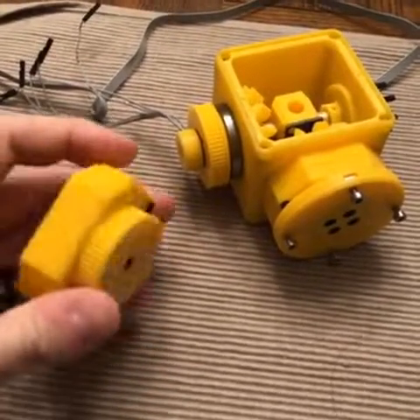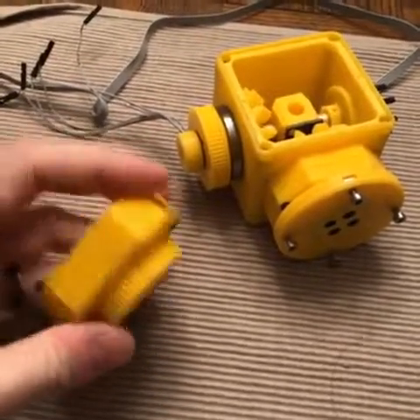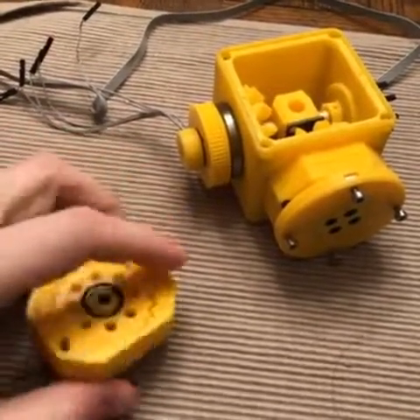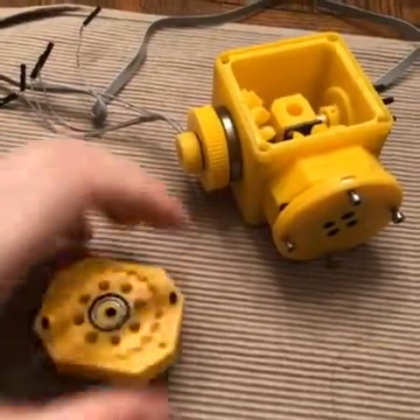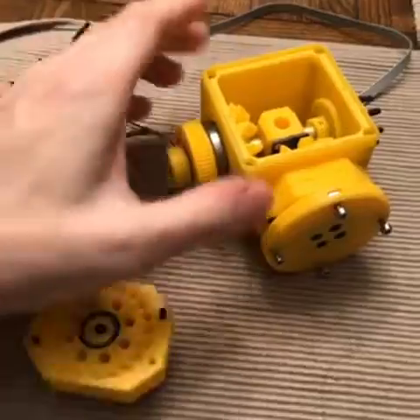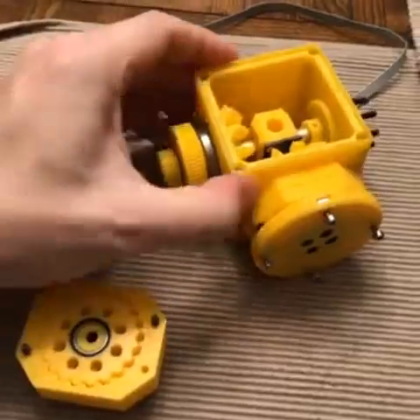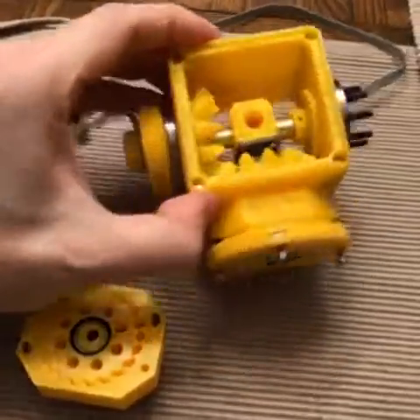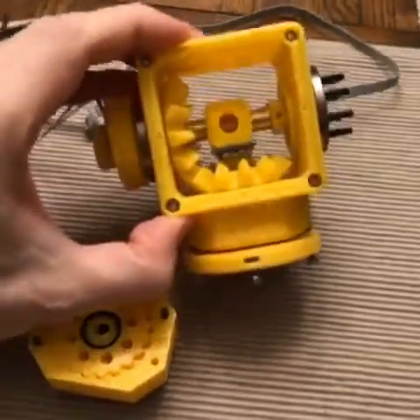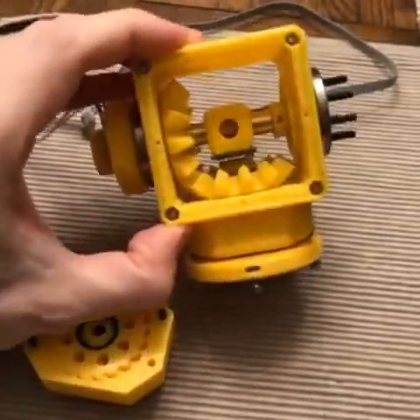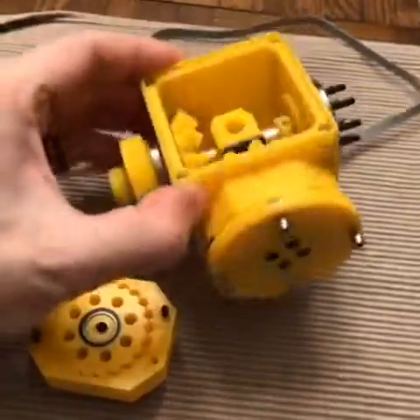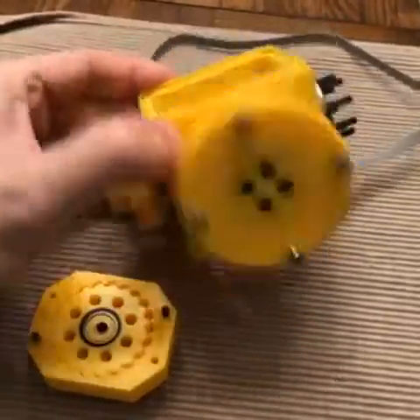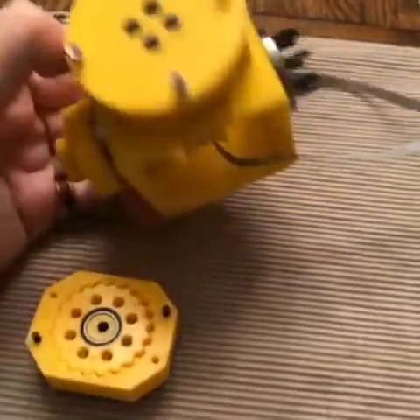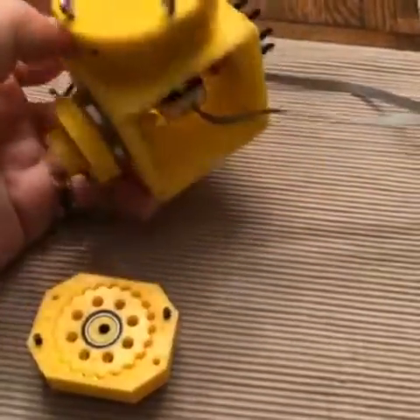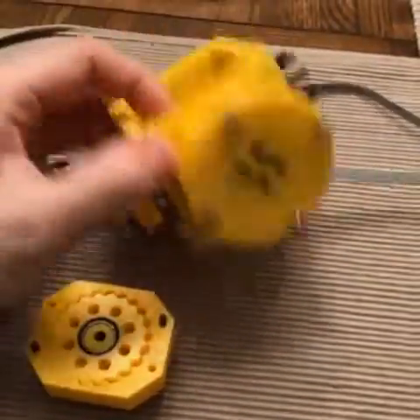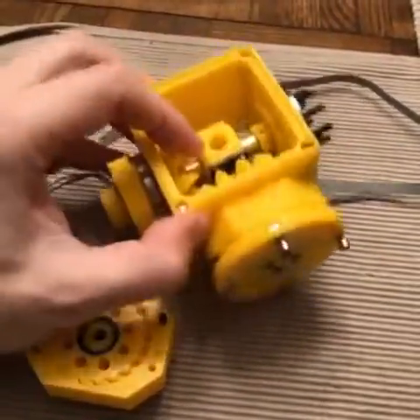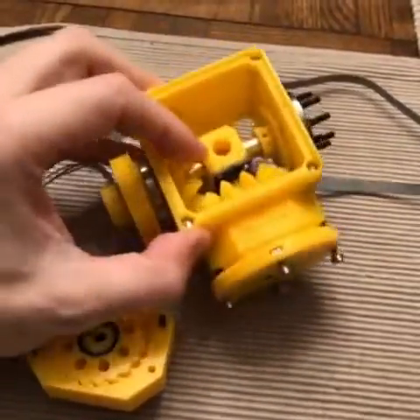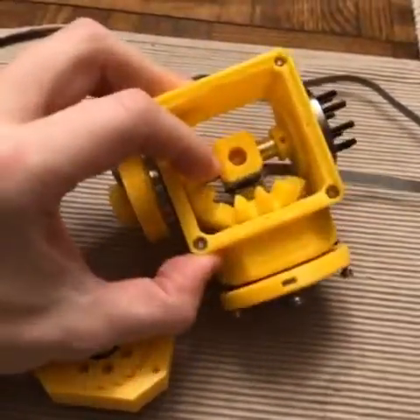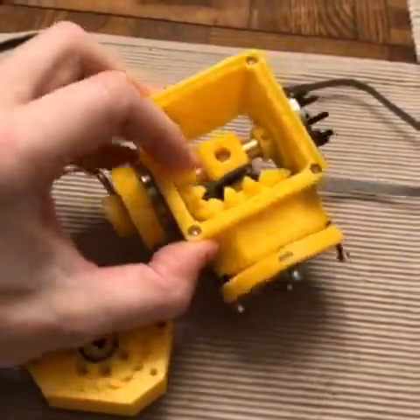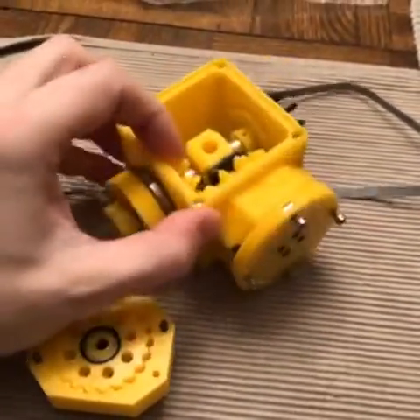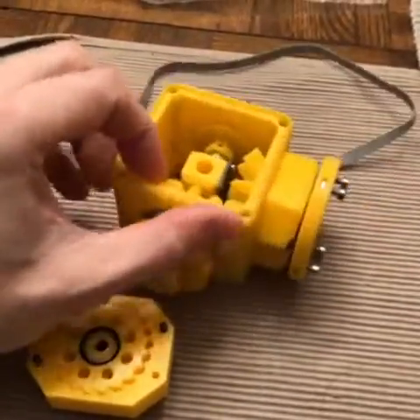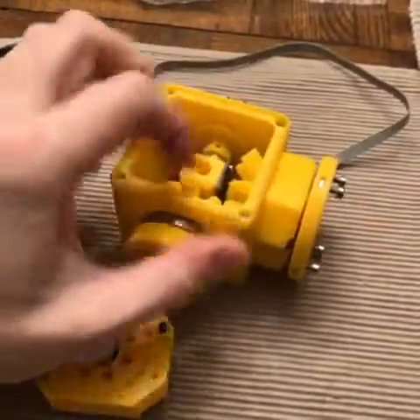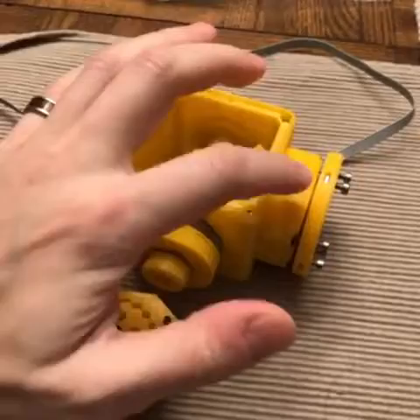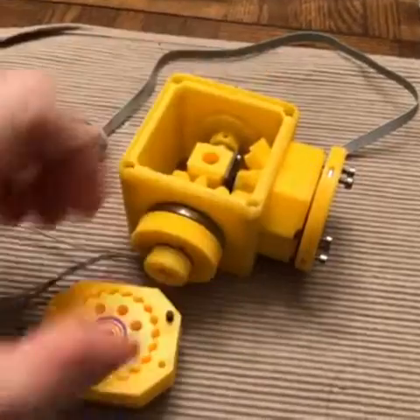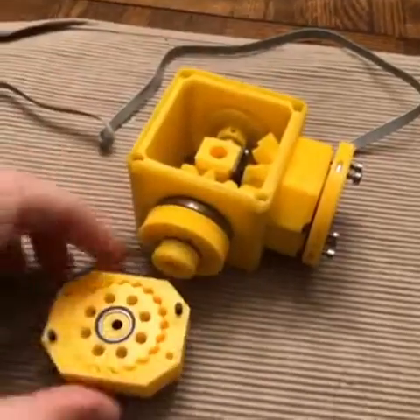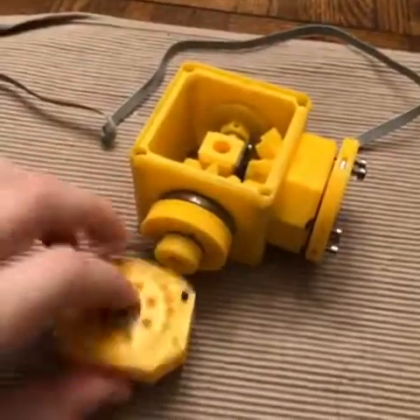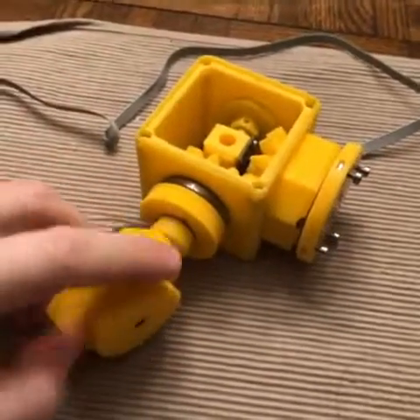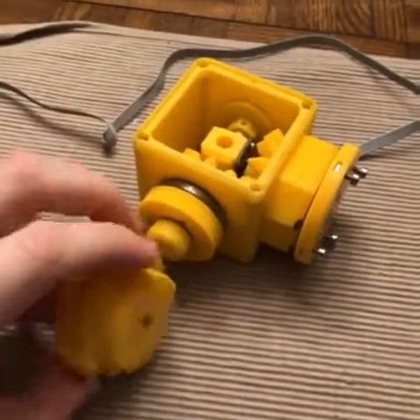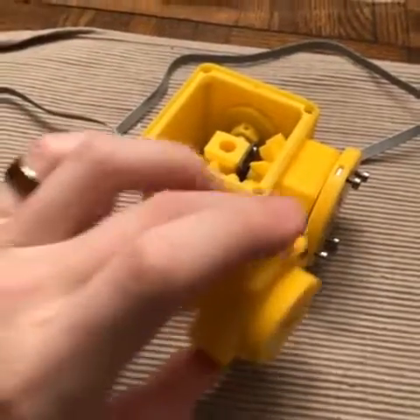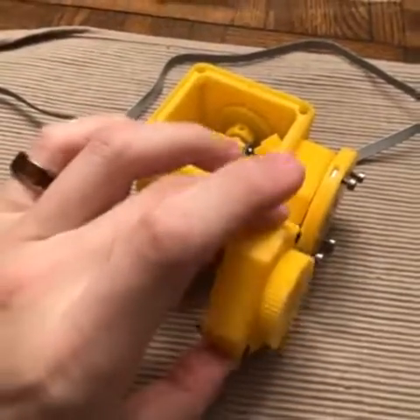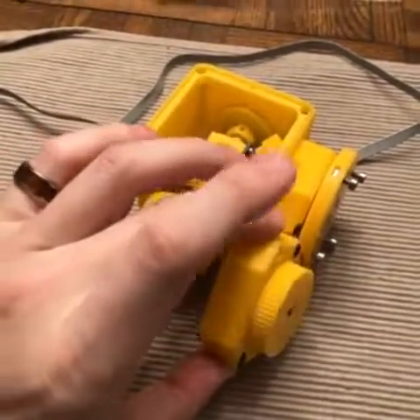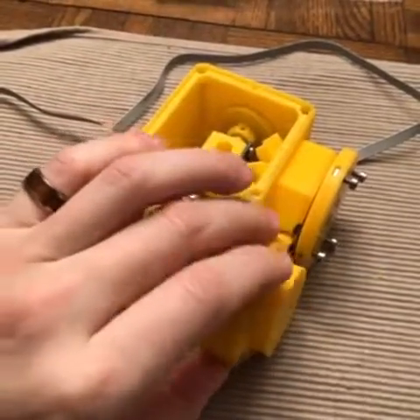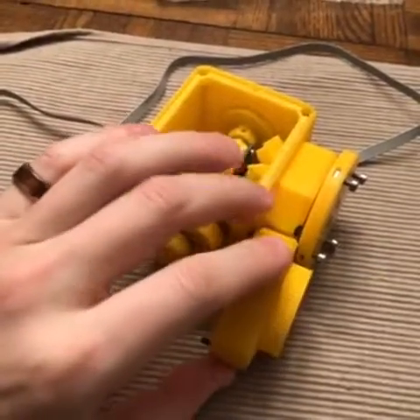Now you see that this is what we call the Picasso box. This is in the wrist of the robot arm. And we've moved one of these gearboxes up here.